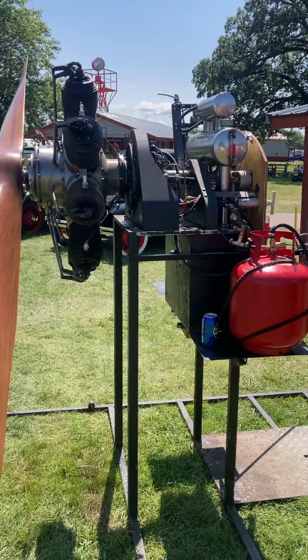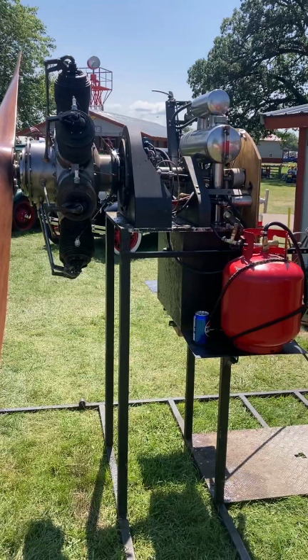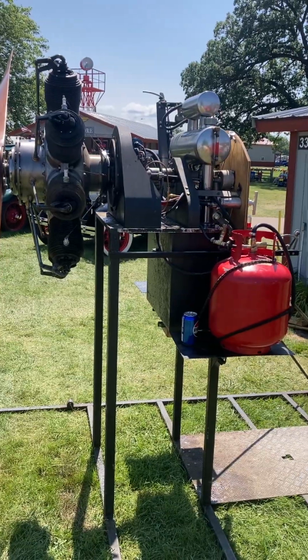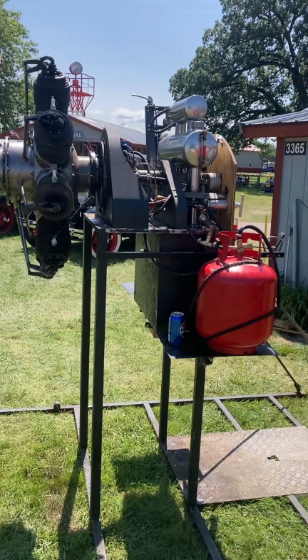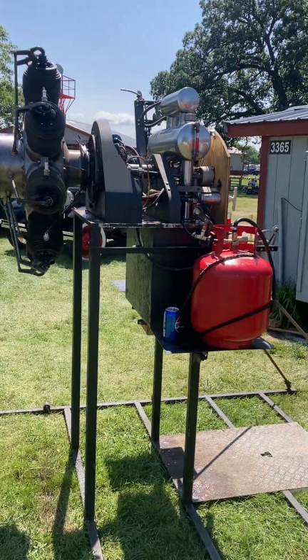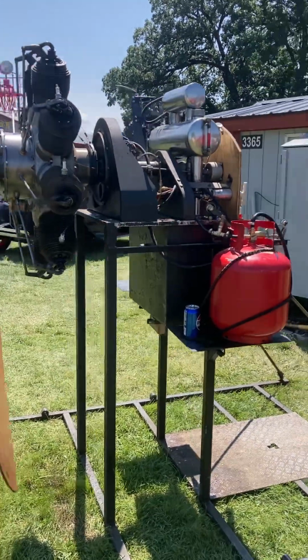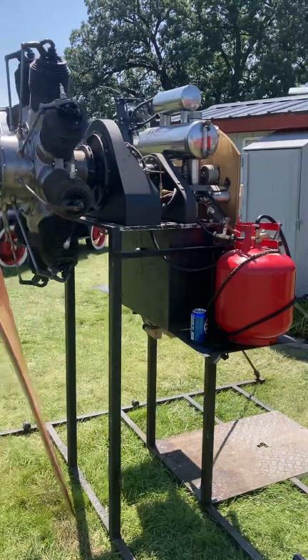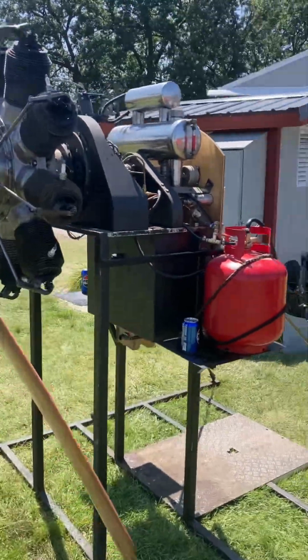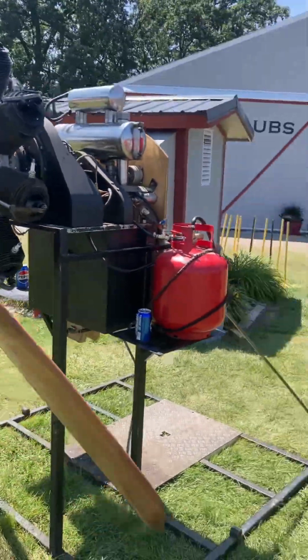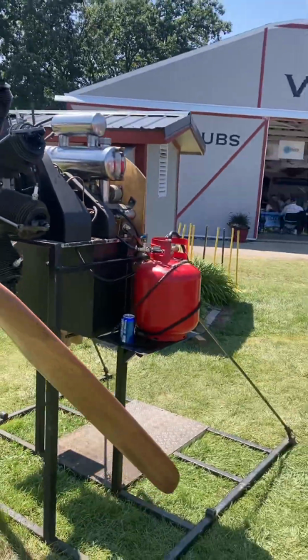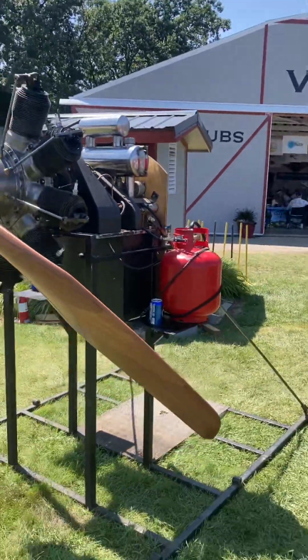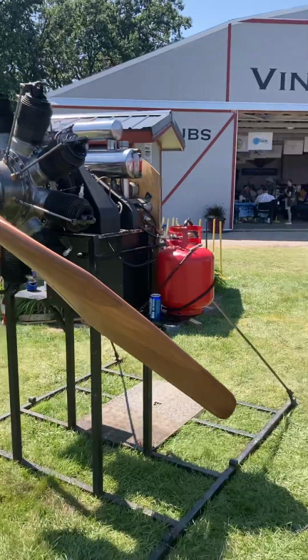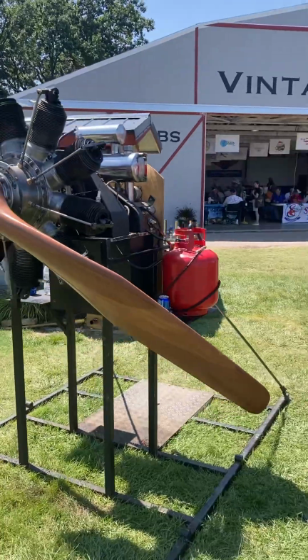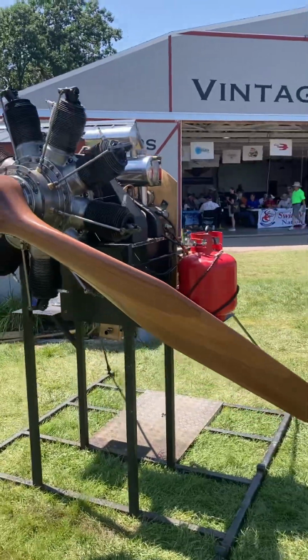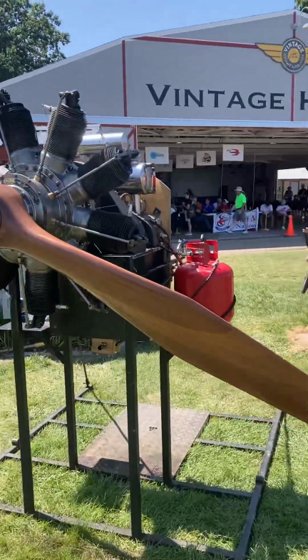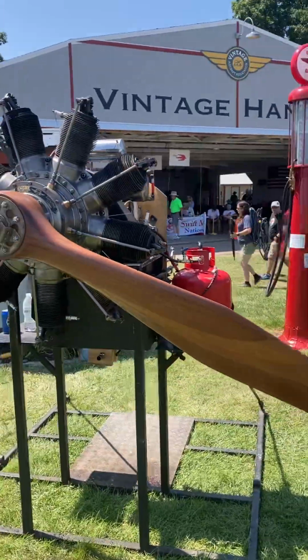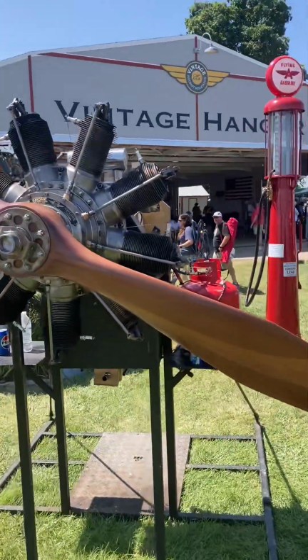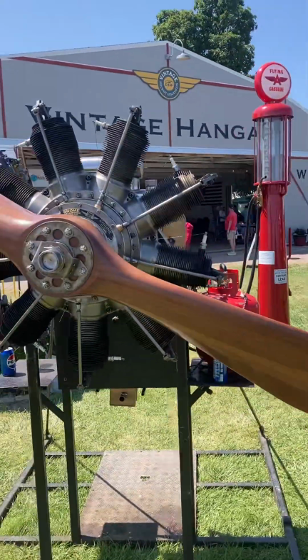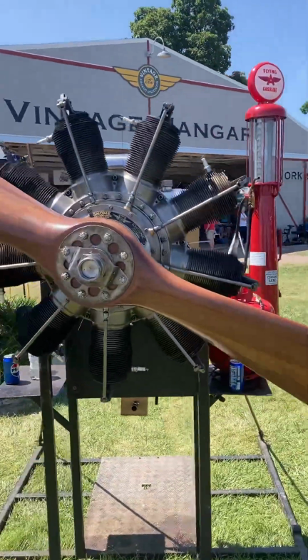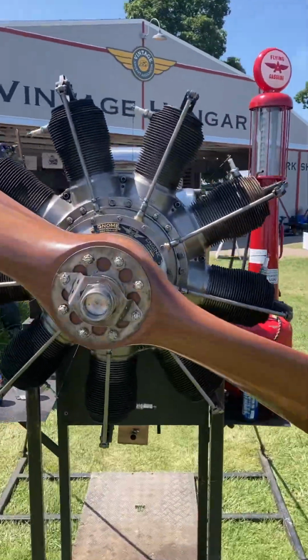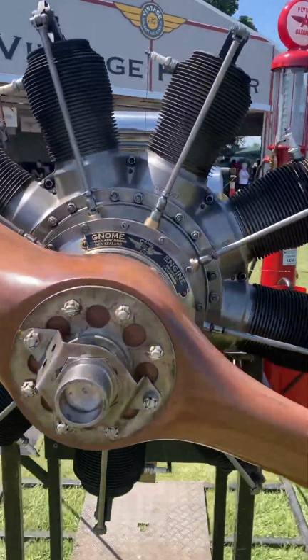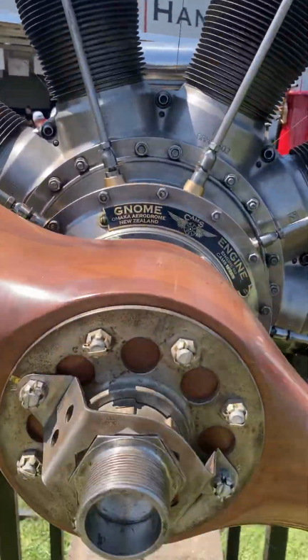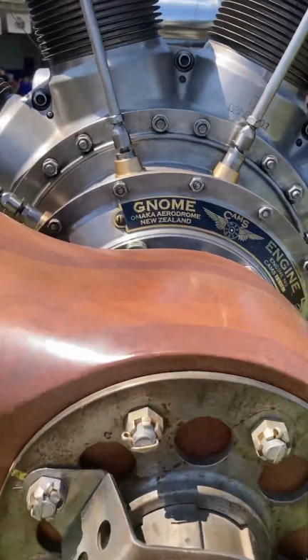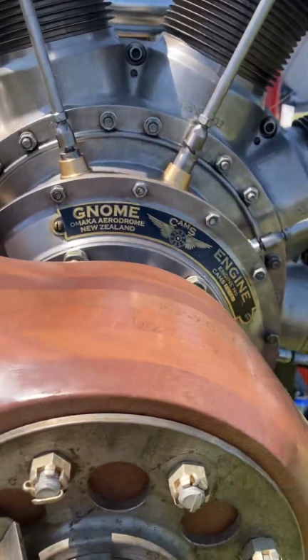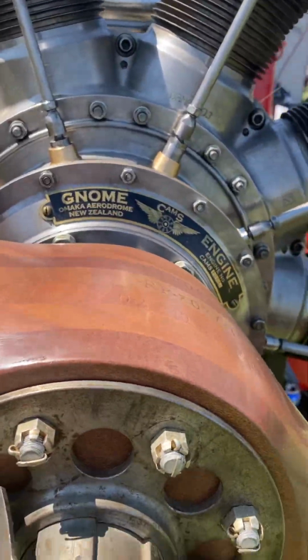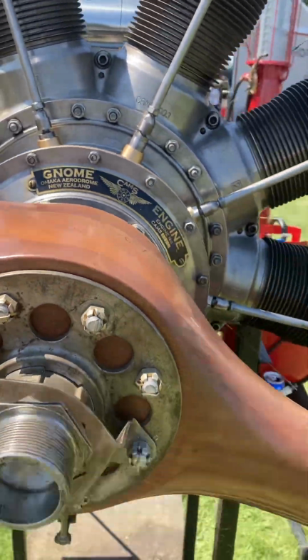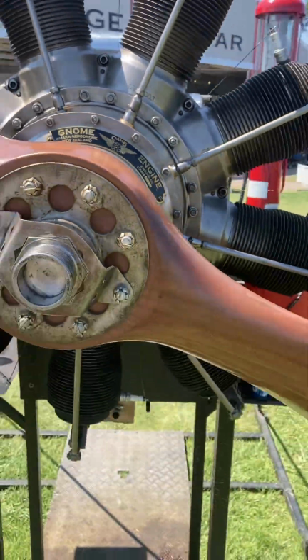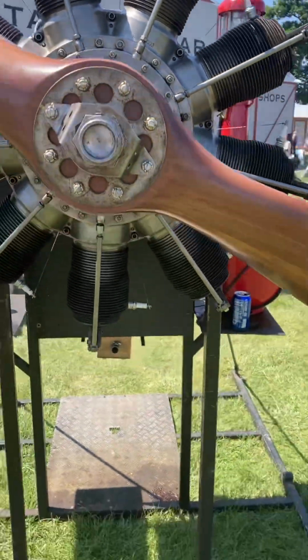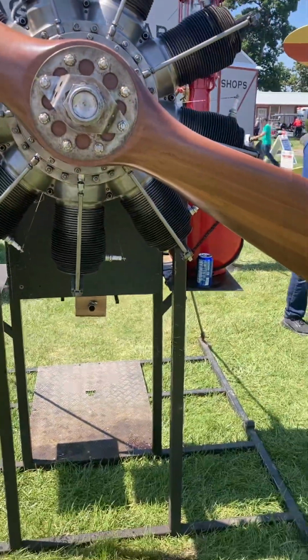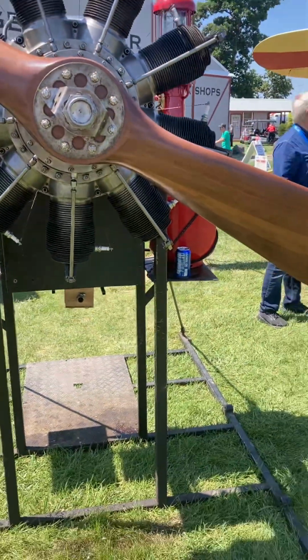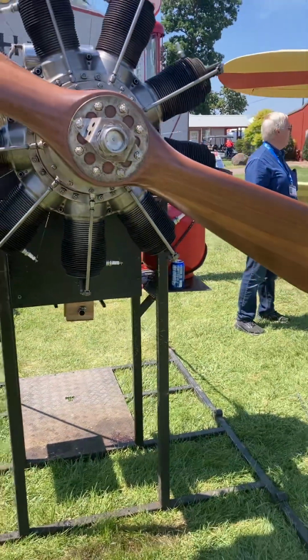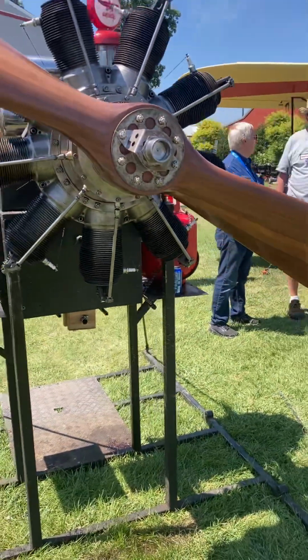Ladies and gentlemen, Jay Haeft here. I'm at that world-famous air show in Oshkosh, Wisconsin, and this is a Gnome engine — the G is silent.